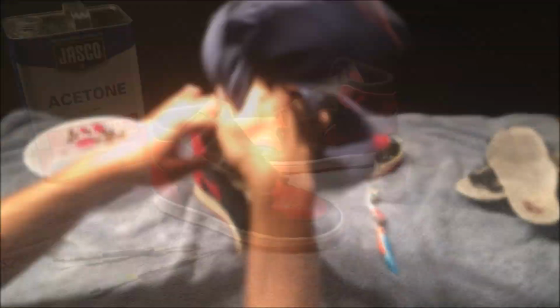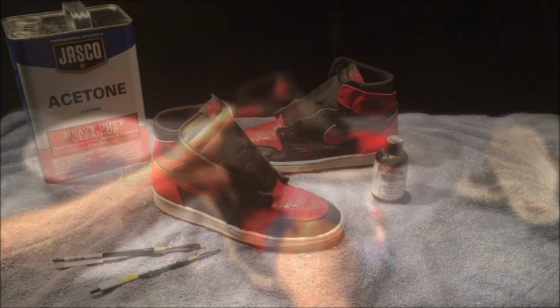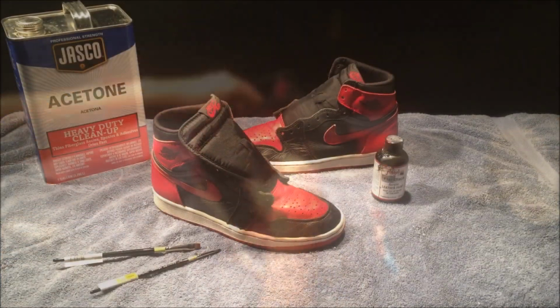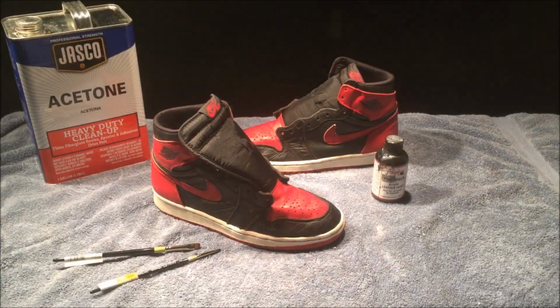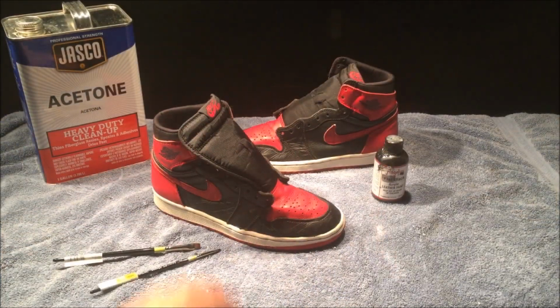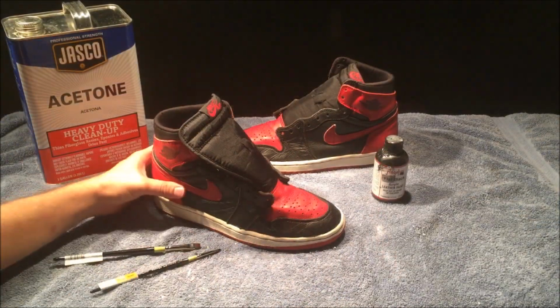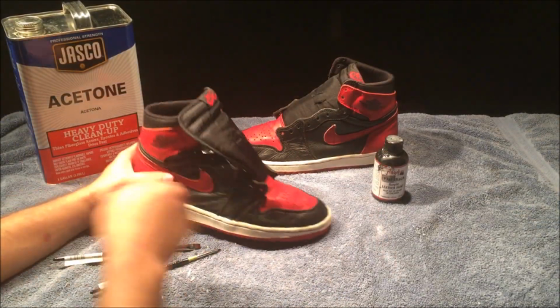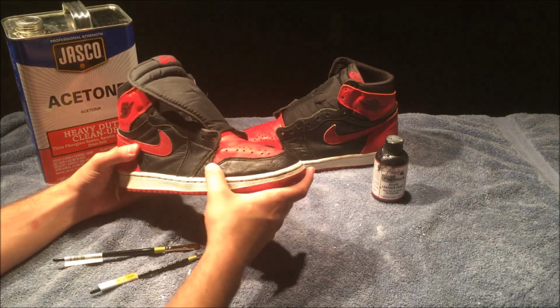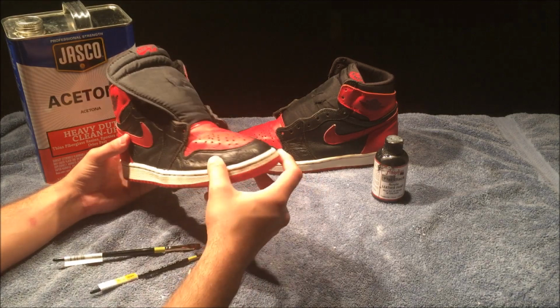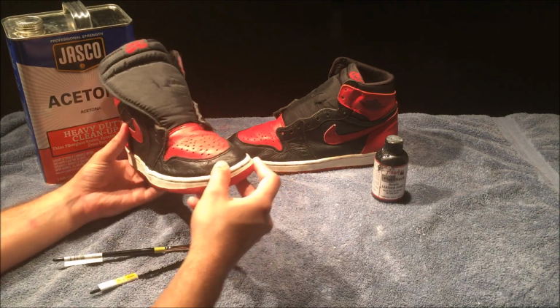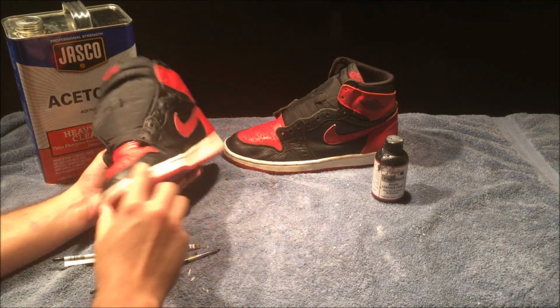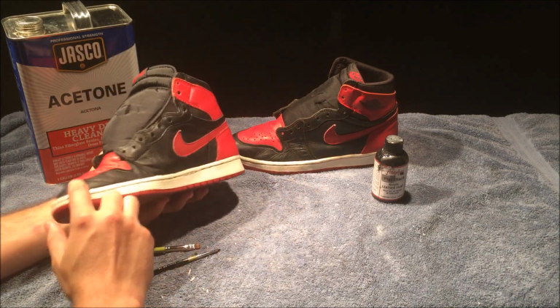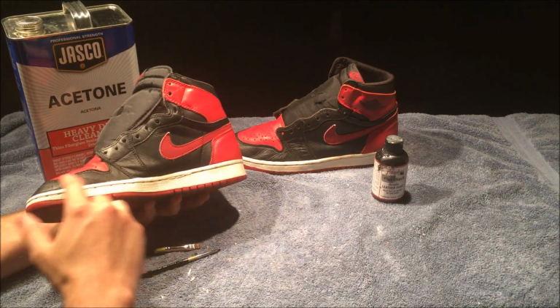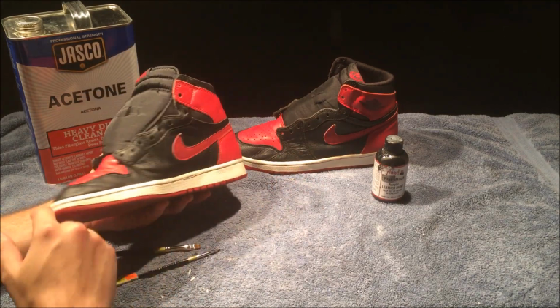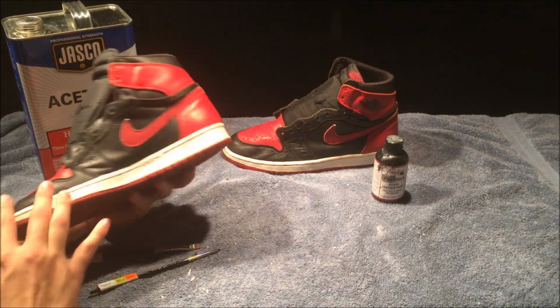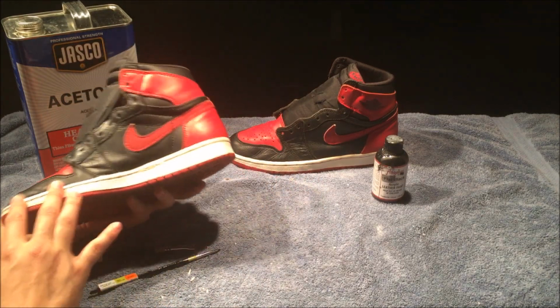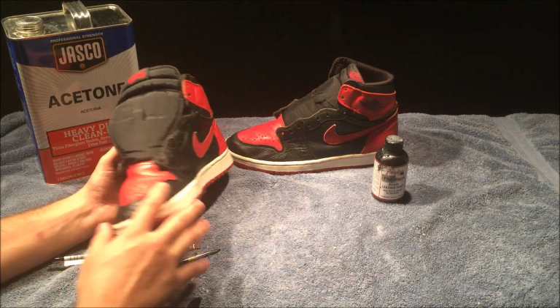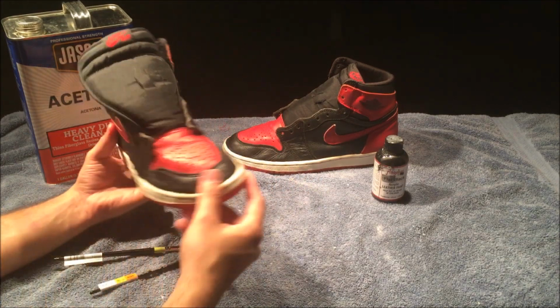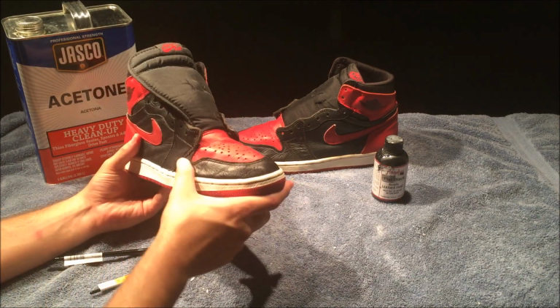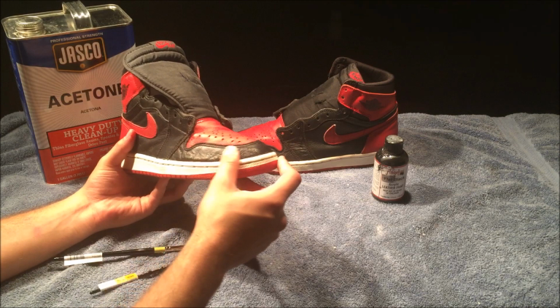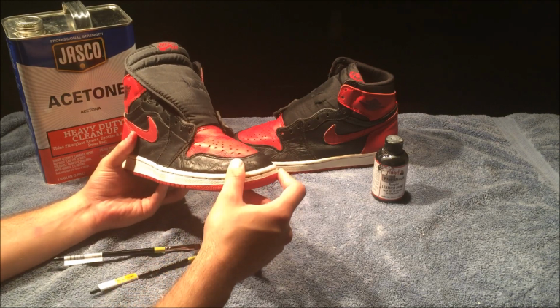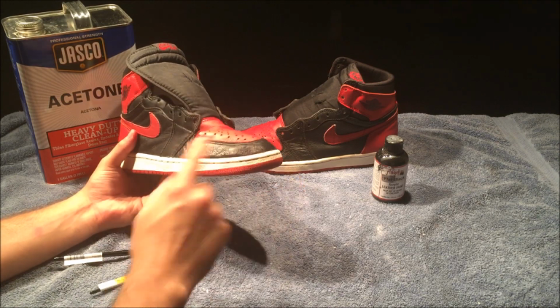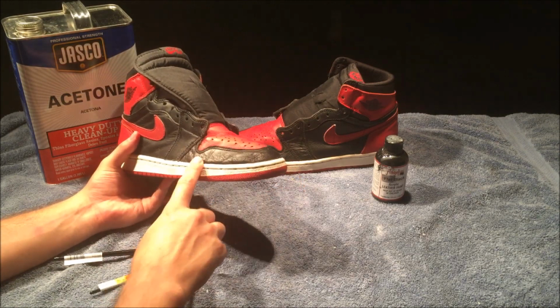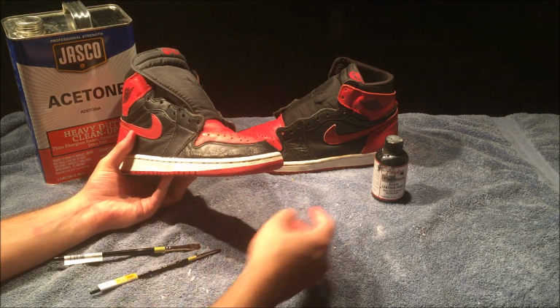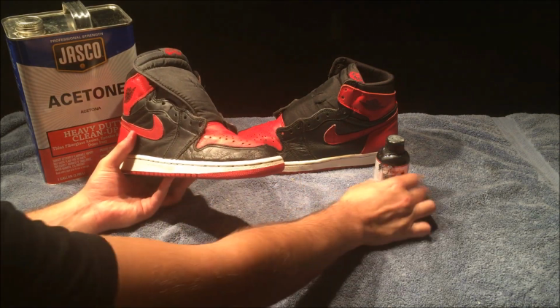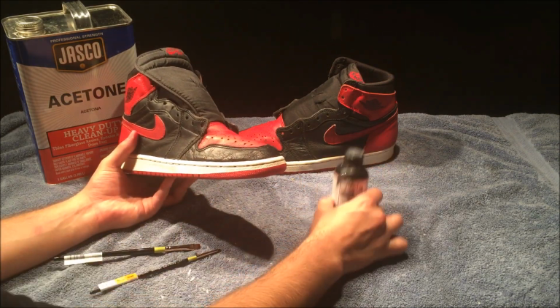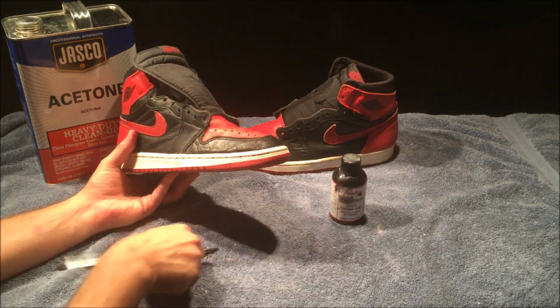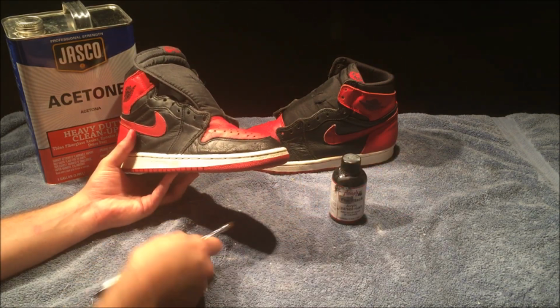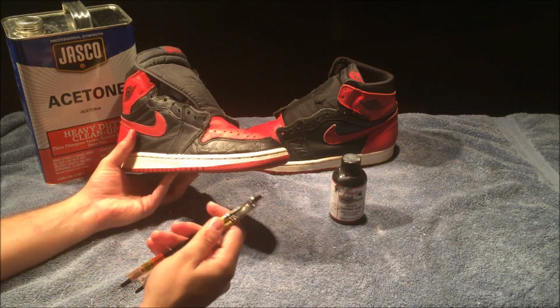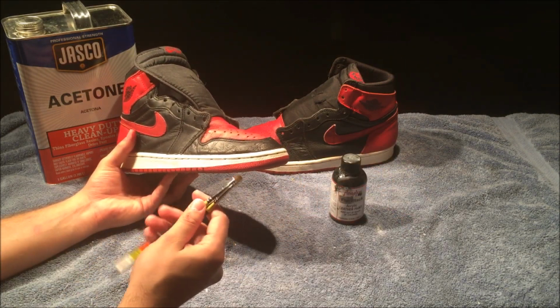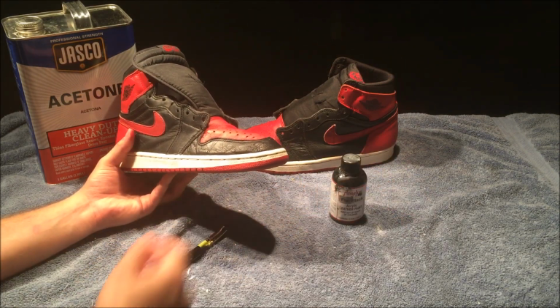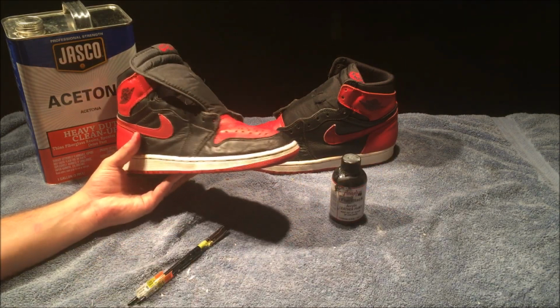The next step is to get your acetone and lightly put some on the toe — wherever you have cracking — to get a smooth surface. Then you want to repaint it with a flat black using your brushes, and I'll show you how it's done.